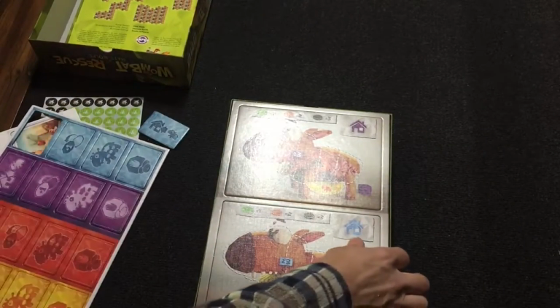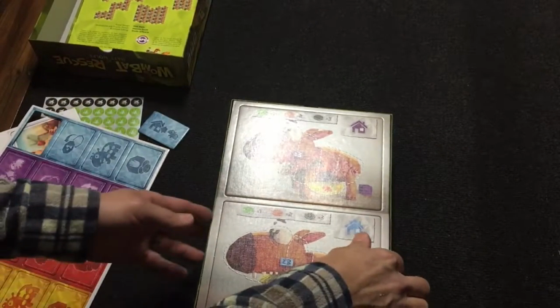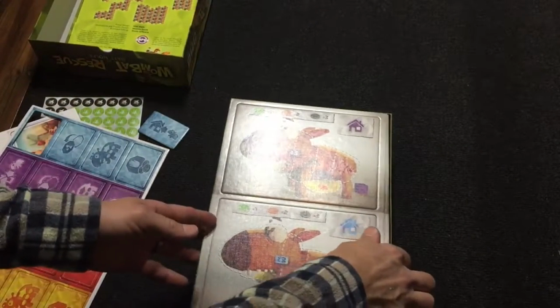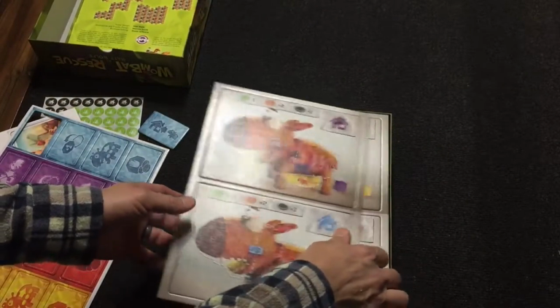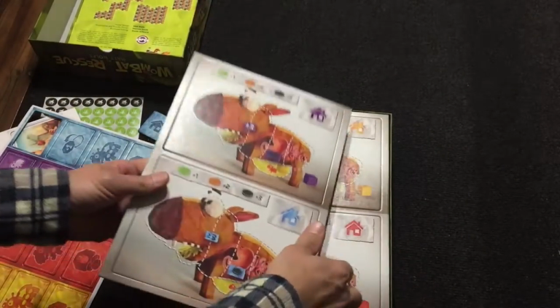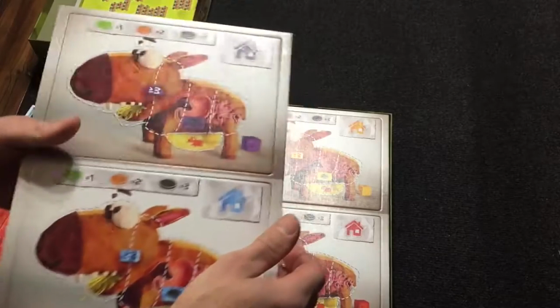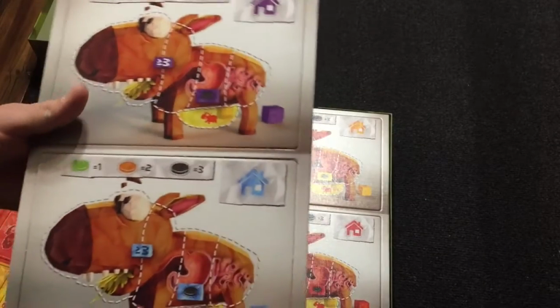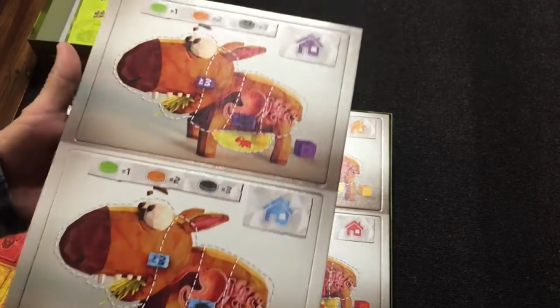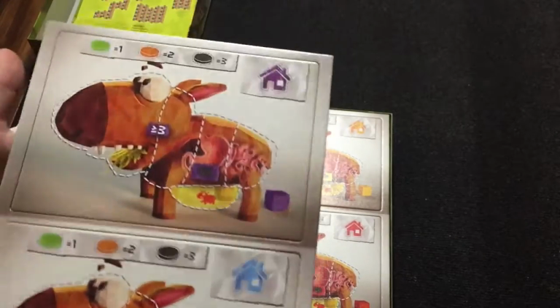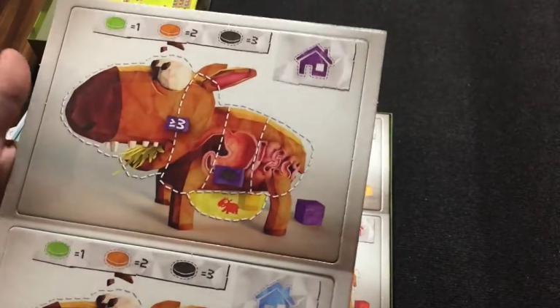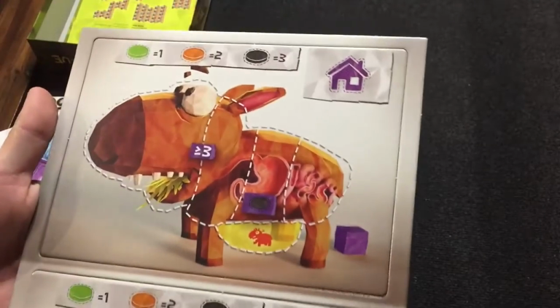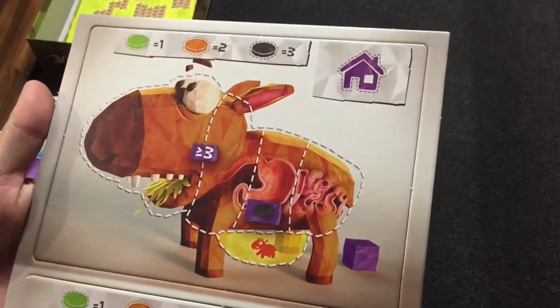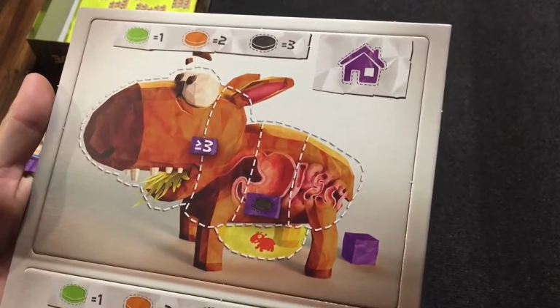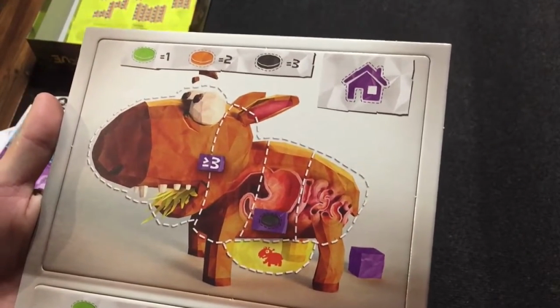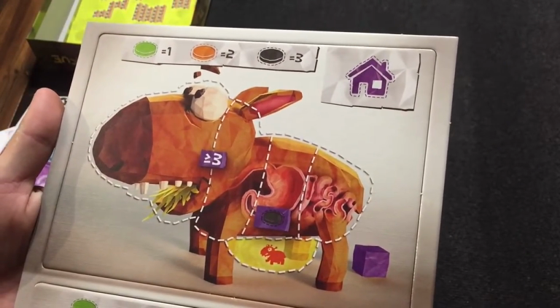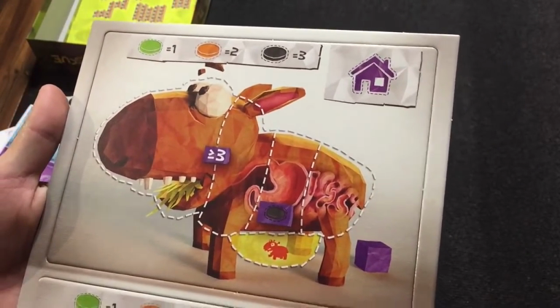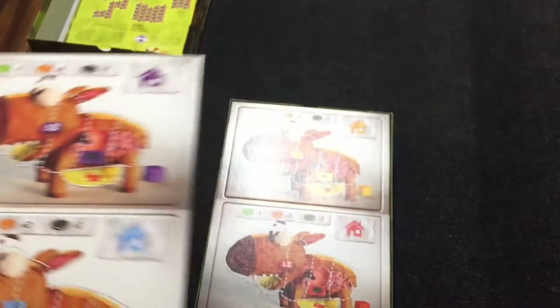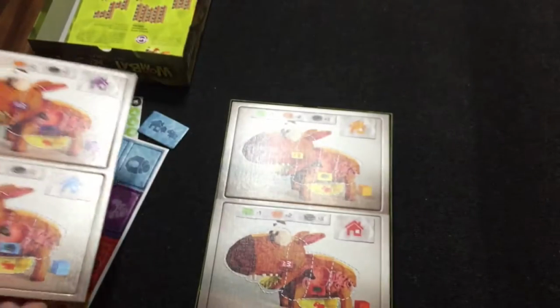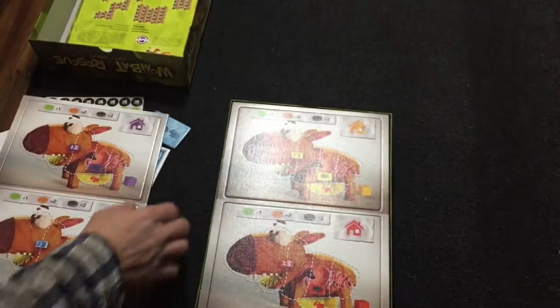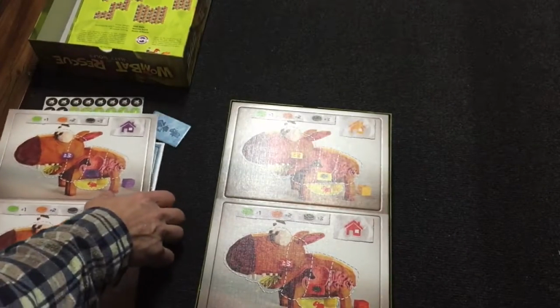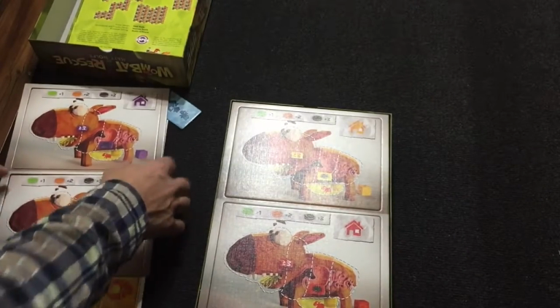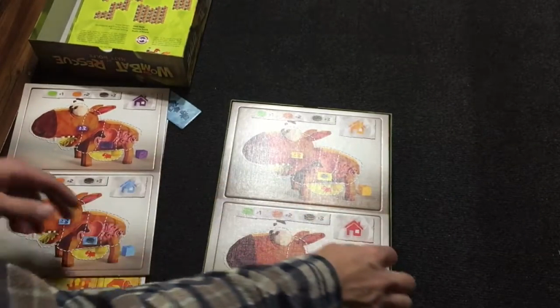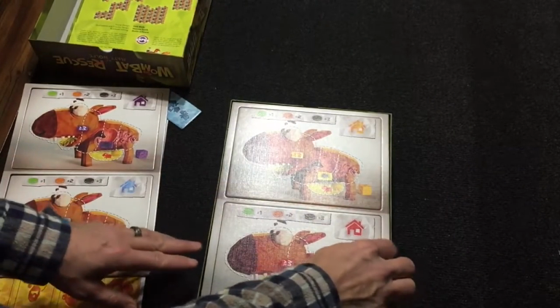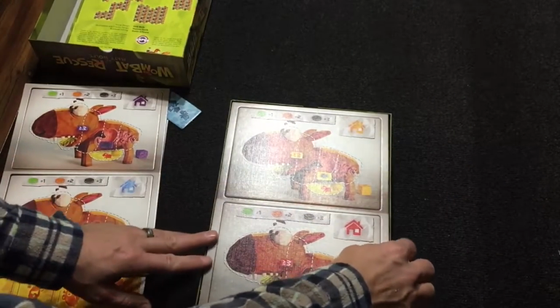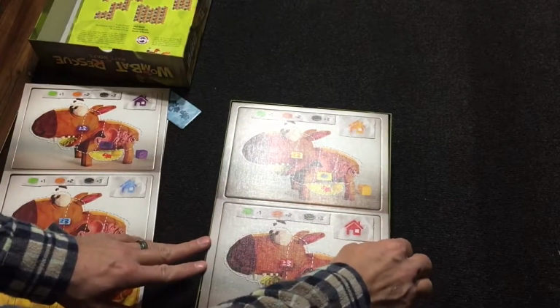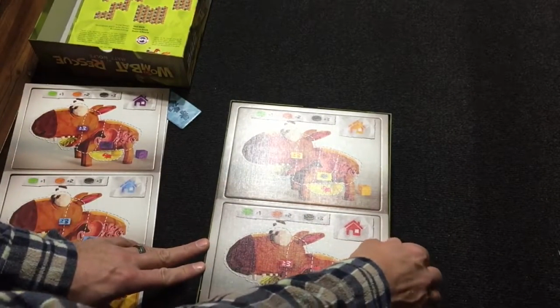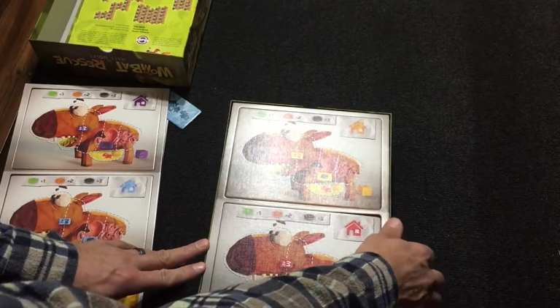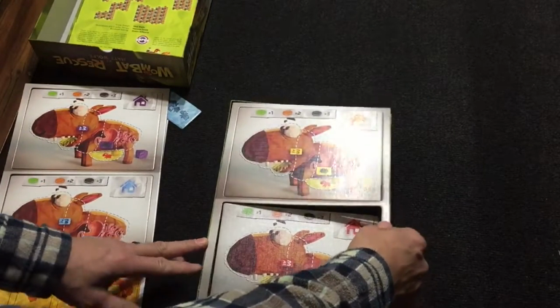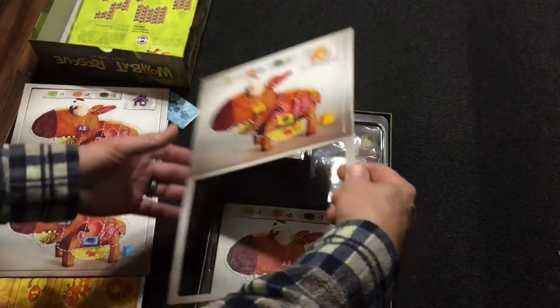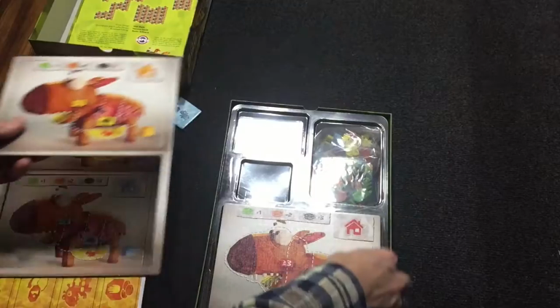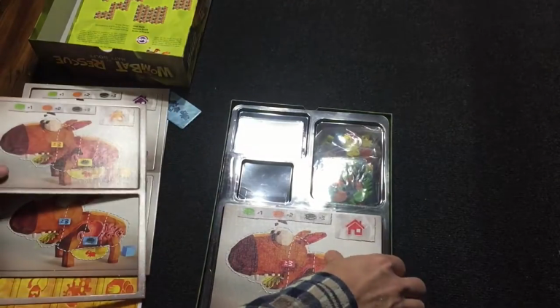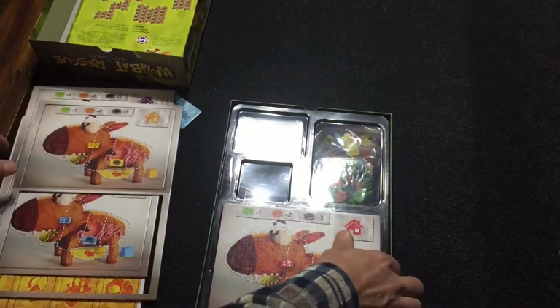Here are the Wombats. They're going to be eating food throughout the game and pooping, and using their sense of smell to find where their little poop cubes are. We've got four different colors of Wombats.